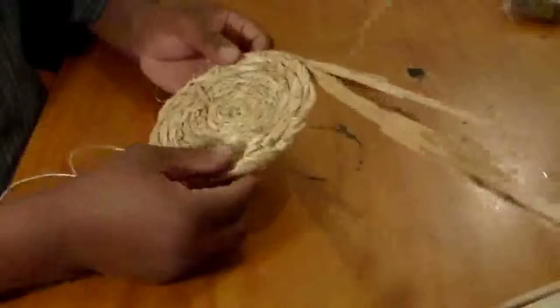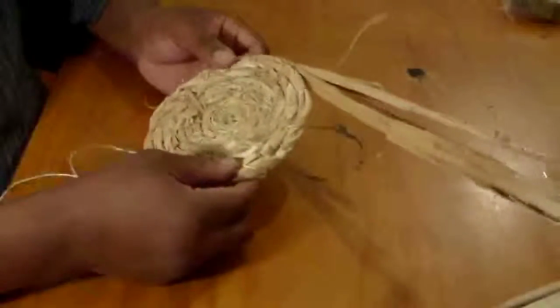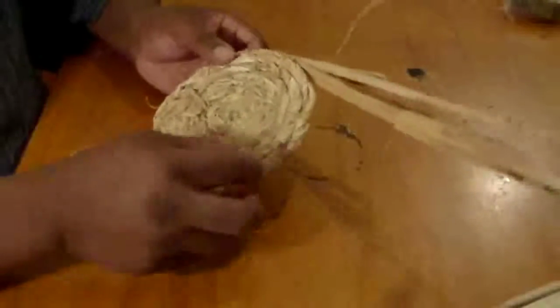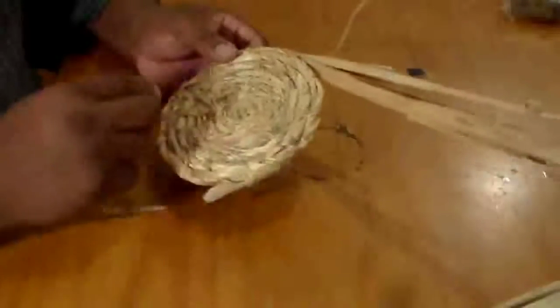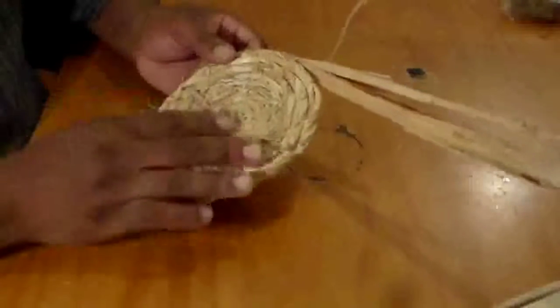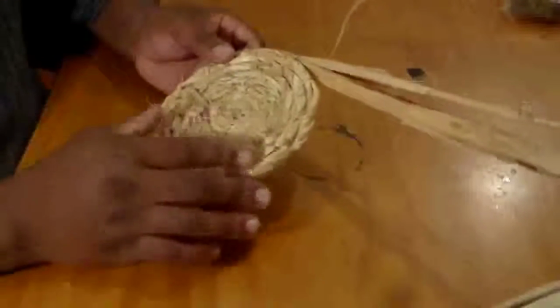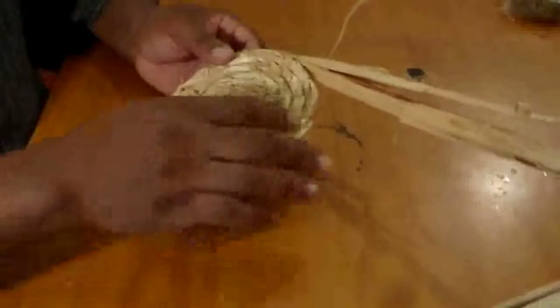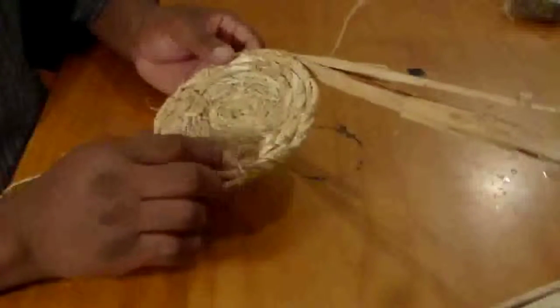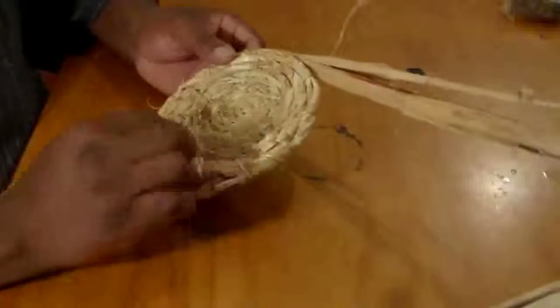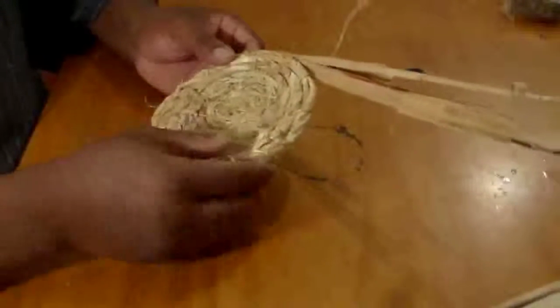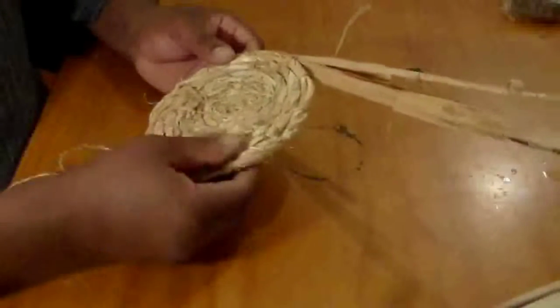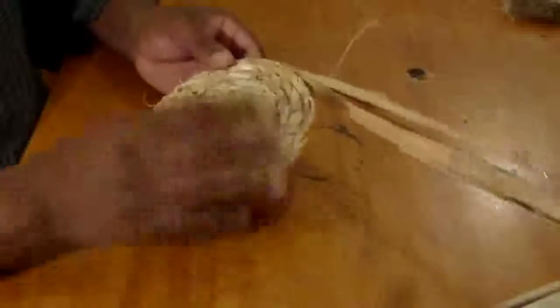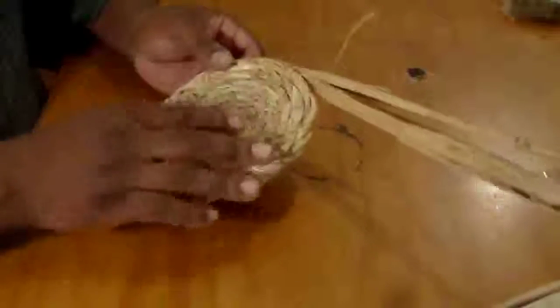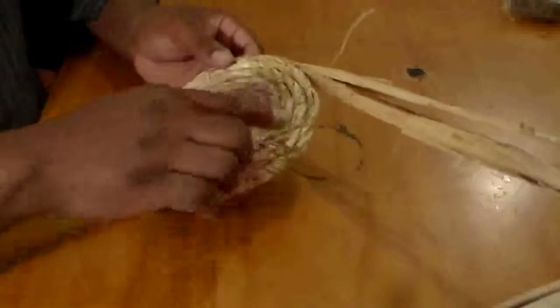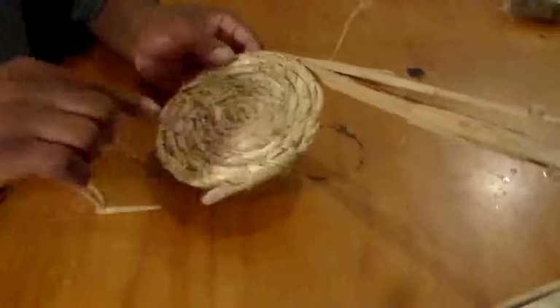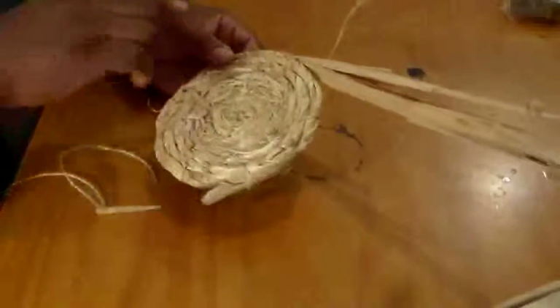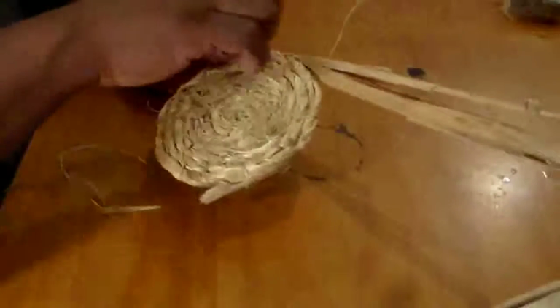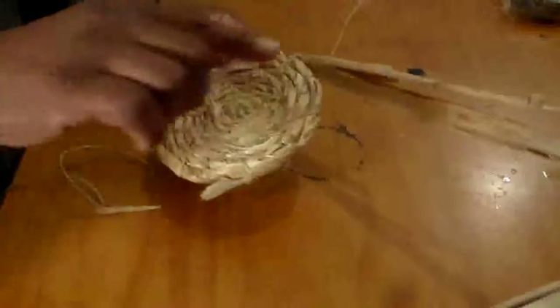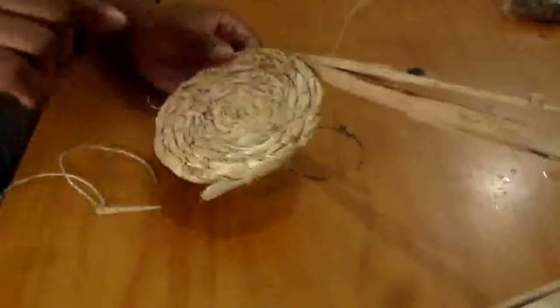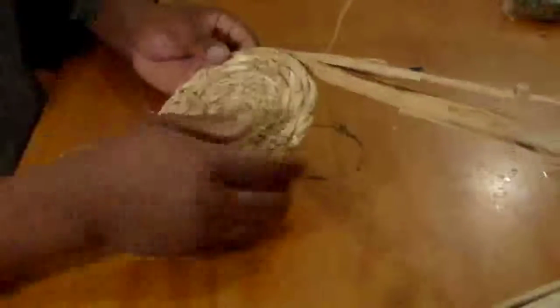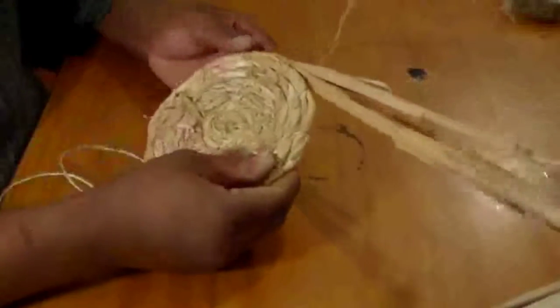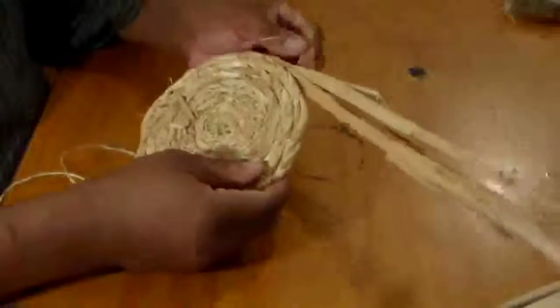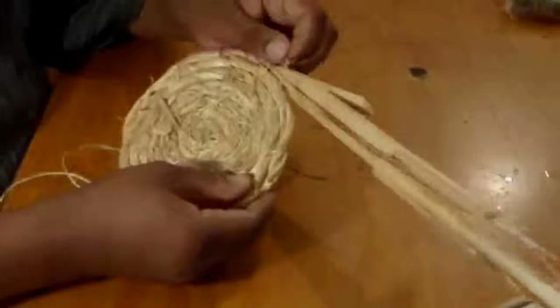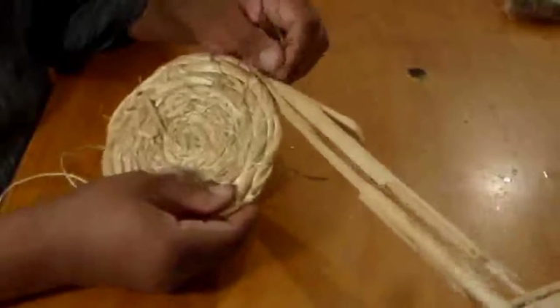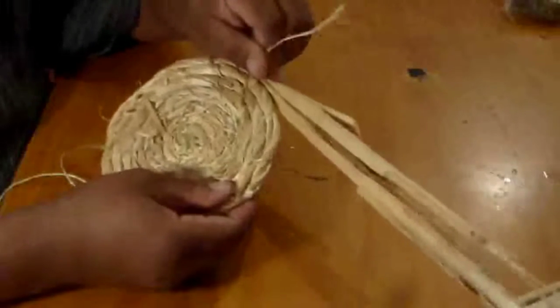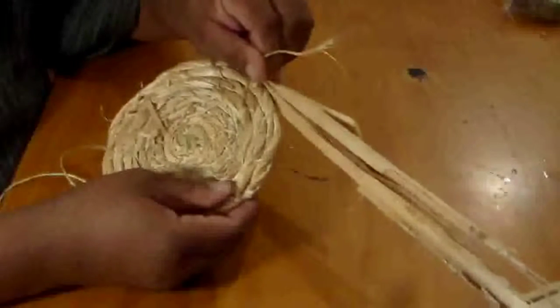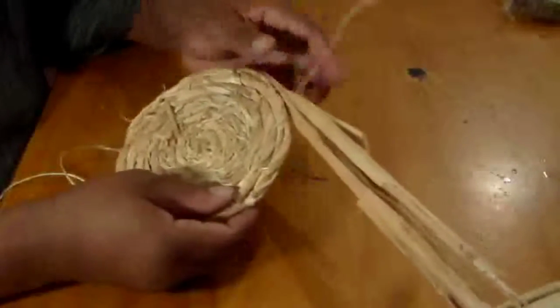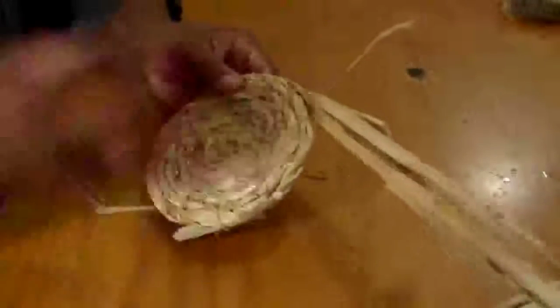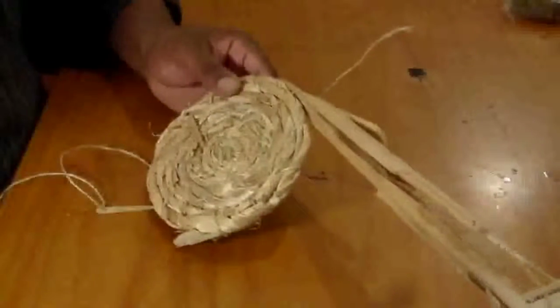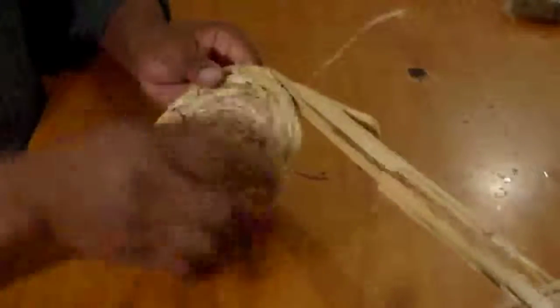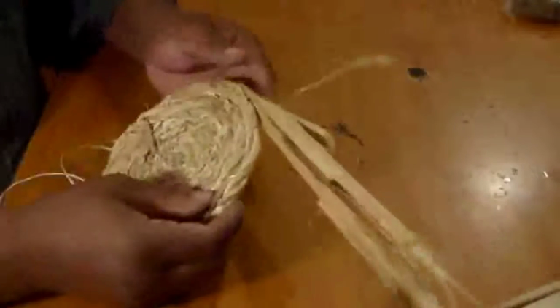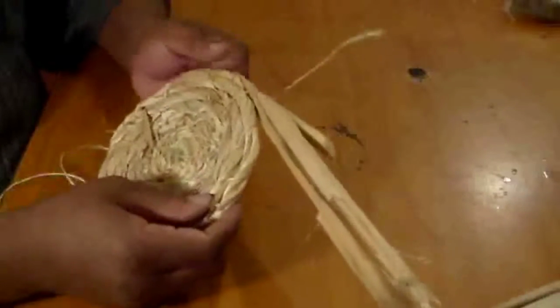I'm going to go one more around while it's flat and then I'm going to start building up. But right now we've run out of cordage, so I'm going to show how to splice in.